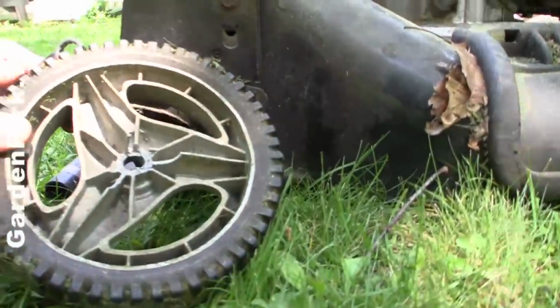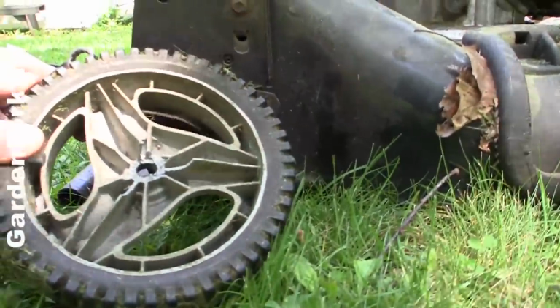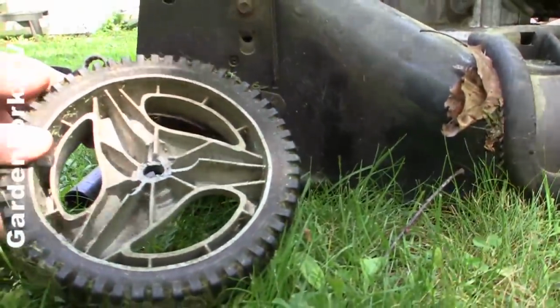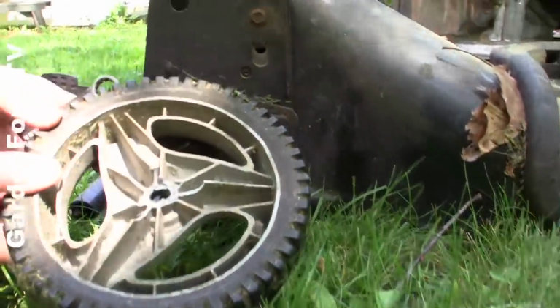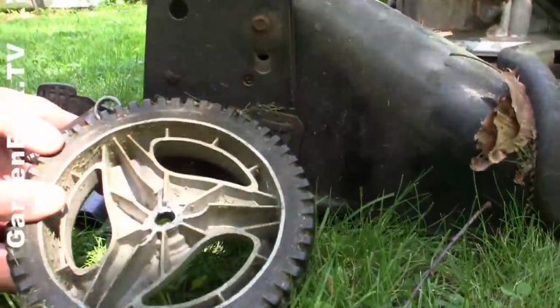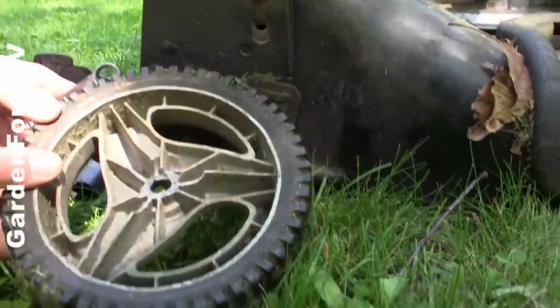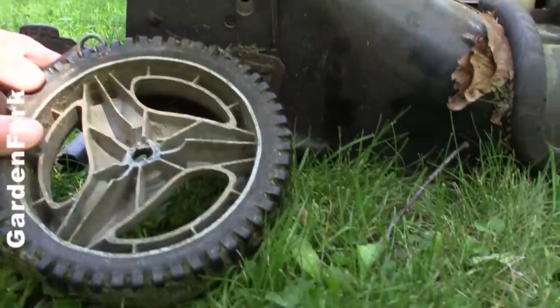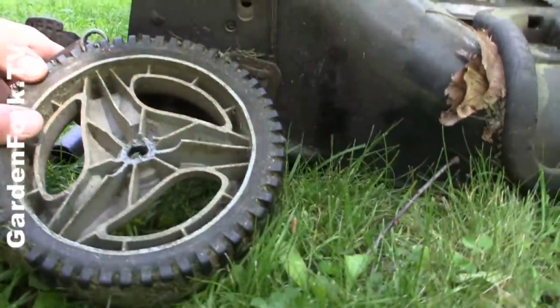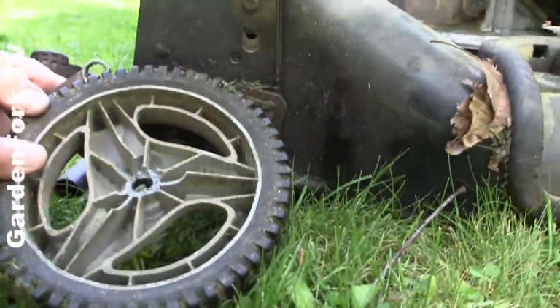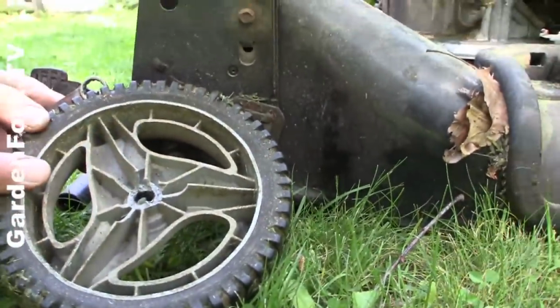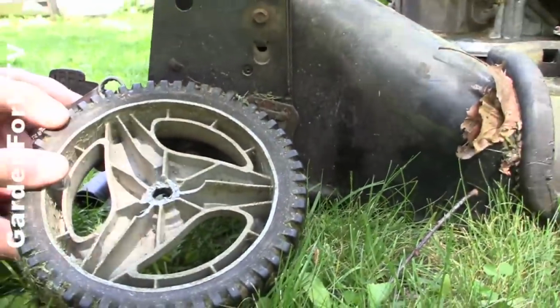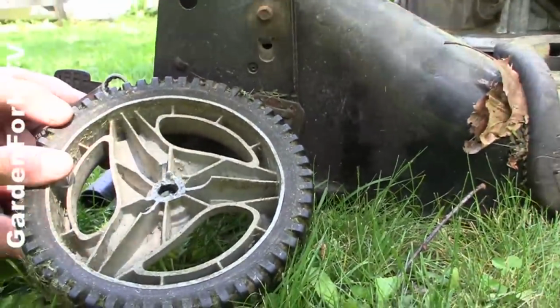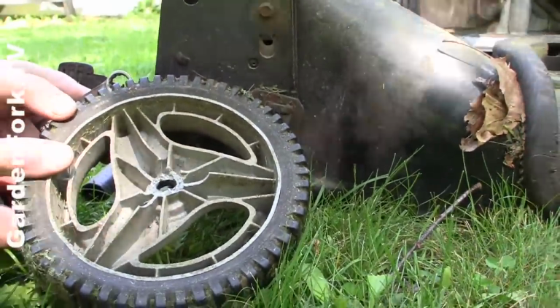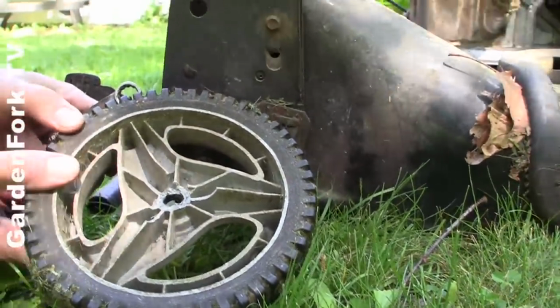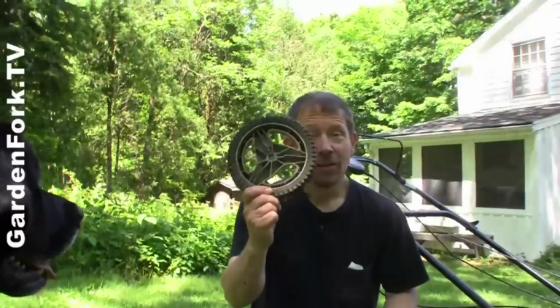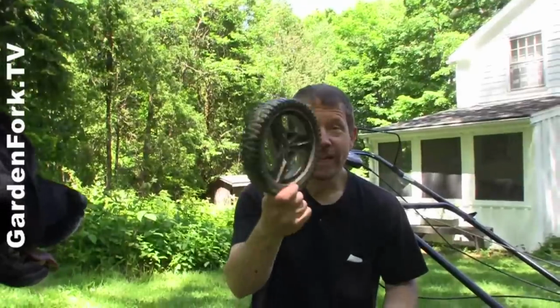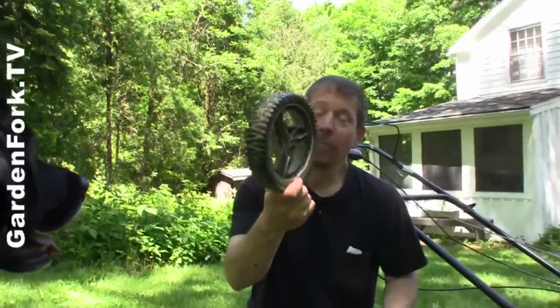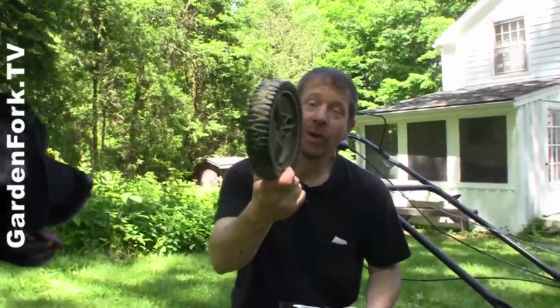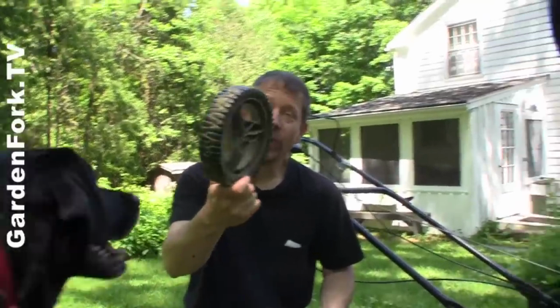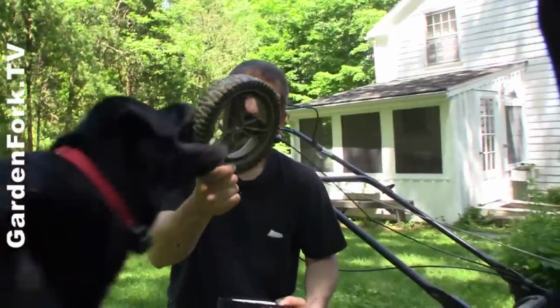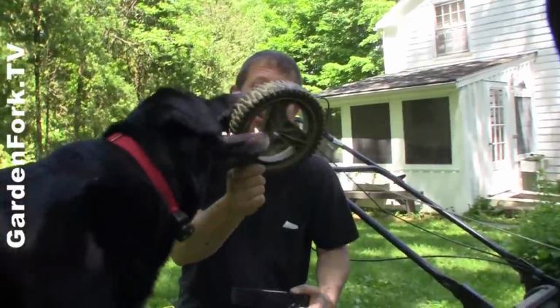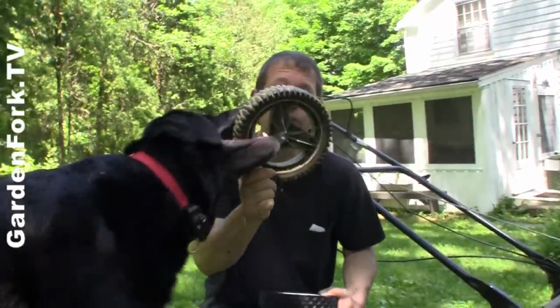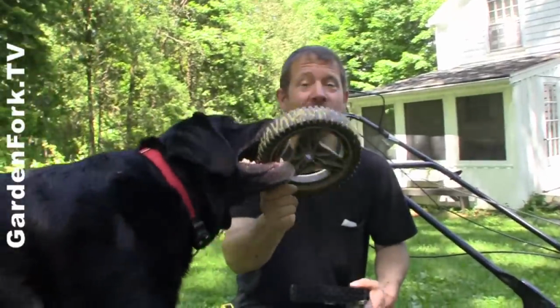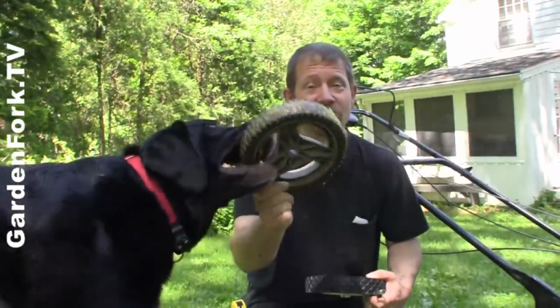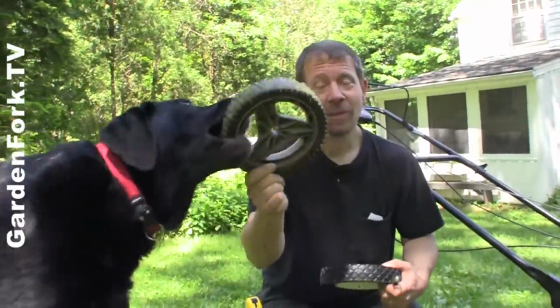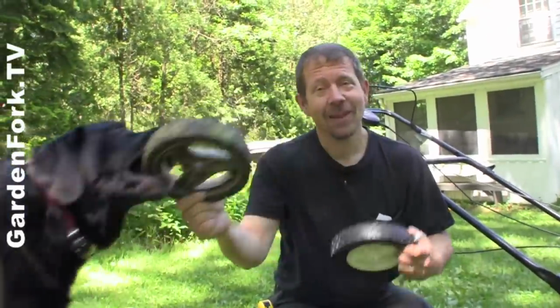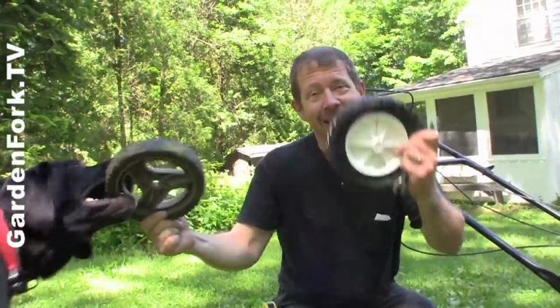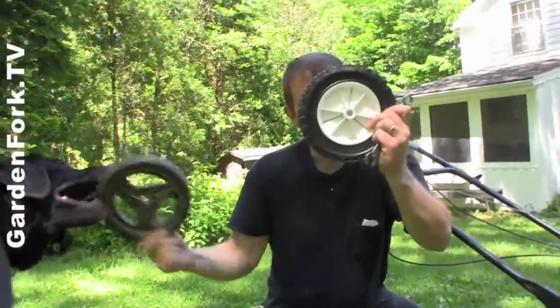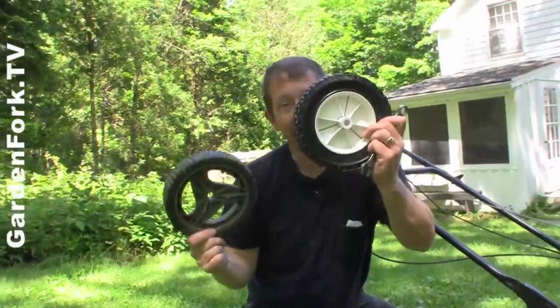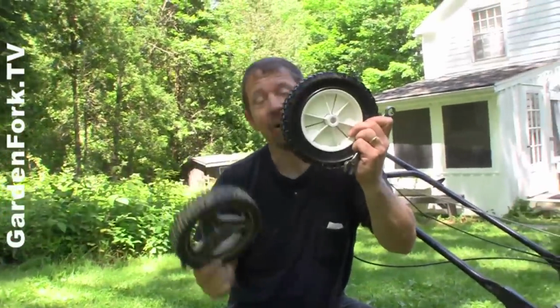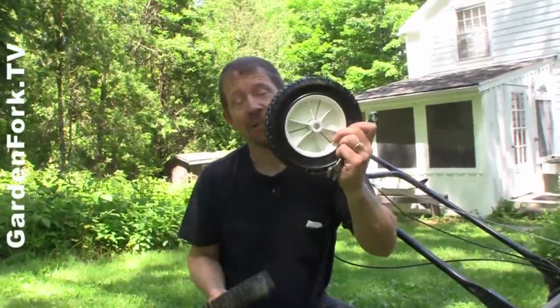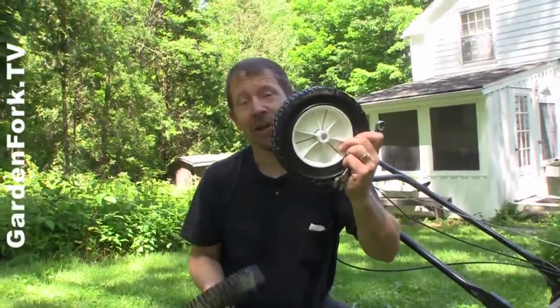Oh, the plastic's broken. You can't fix that. Are we going to glue that back together? No. Take your broken wheel to your hardware store and go get a replacement wheel.